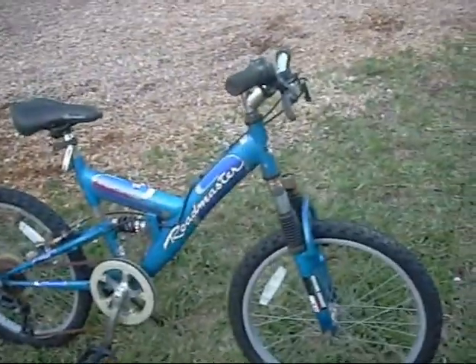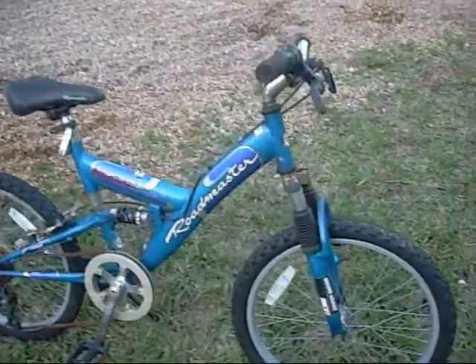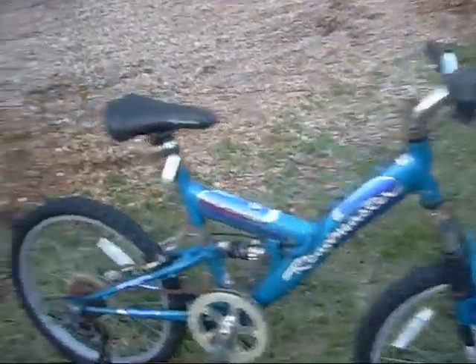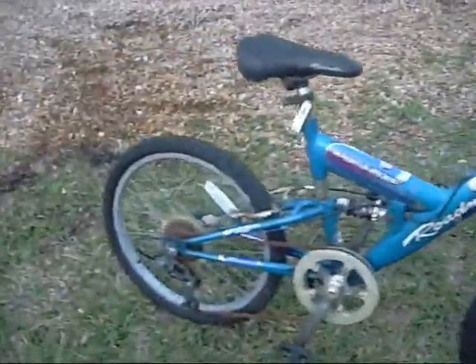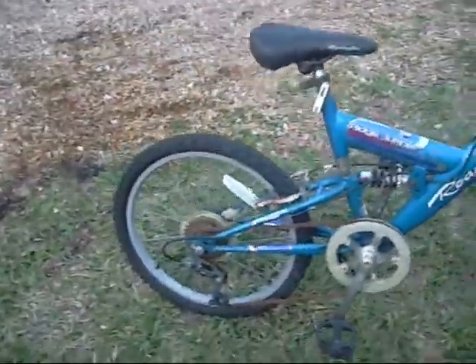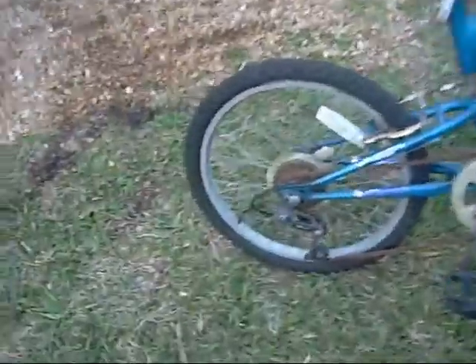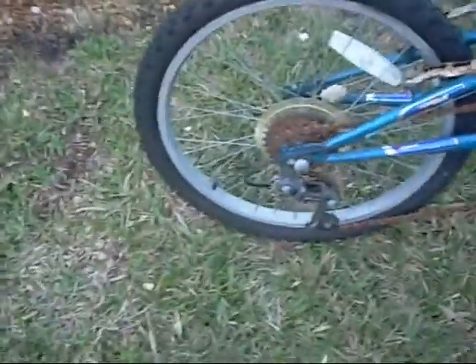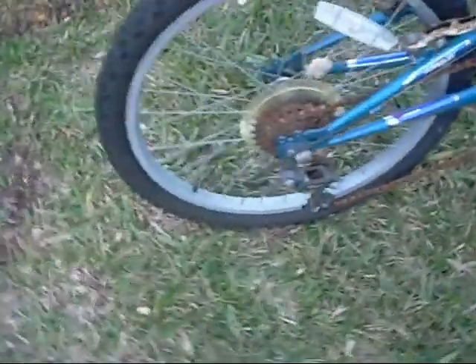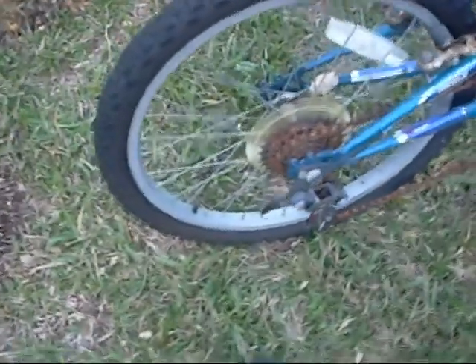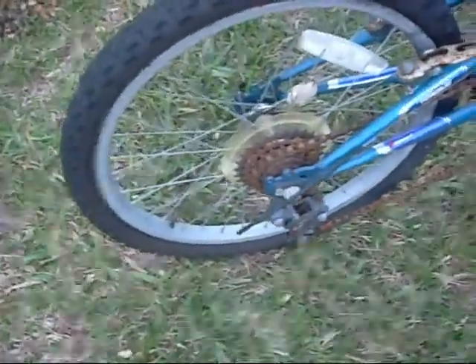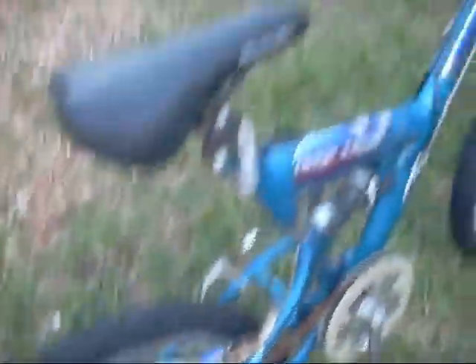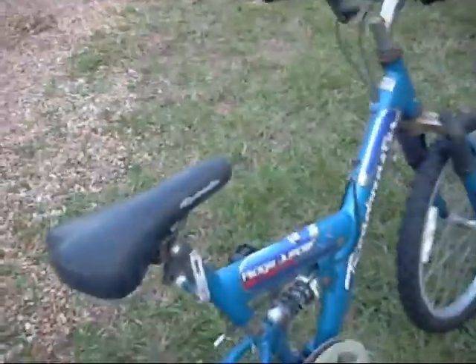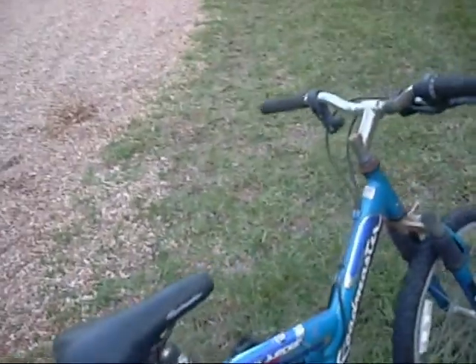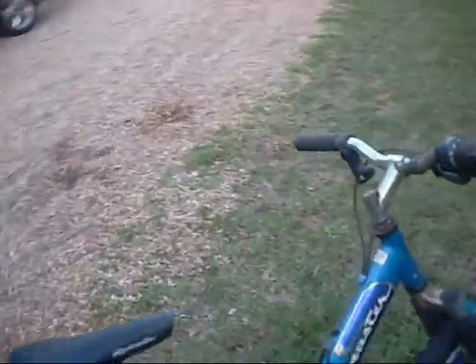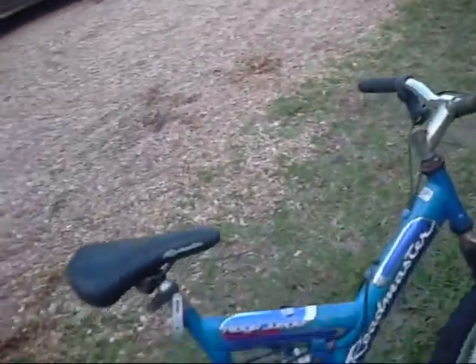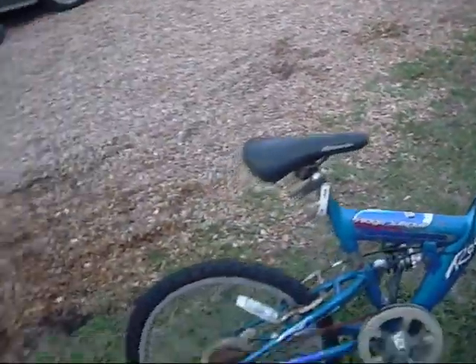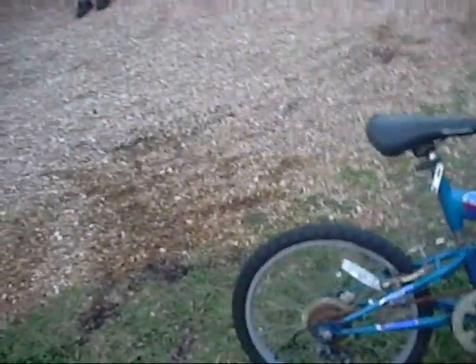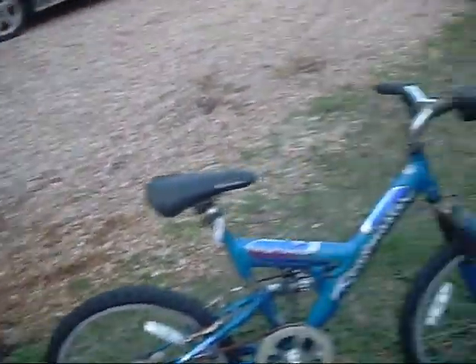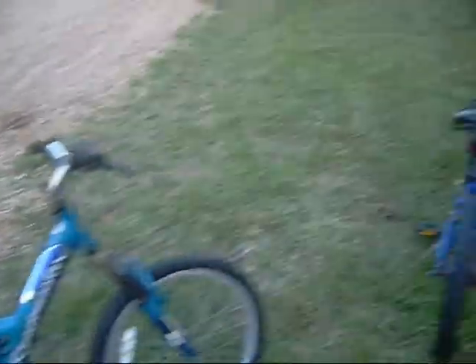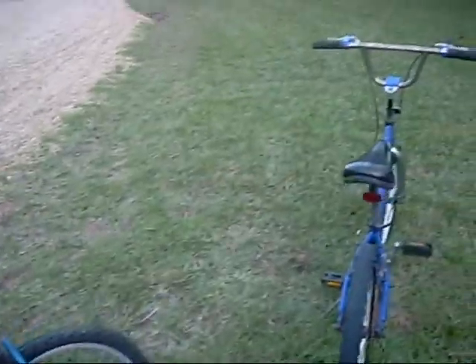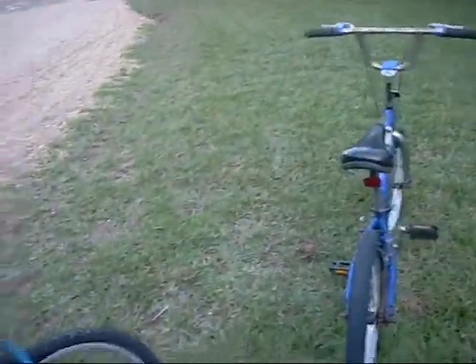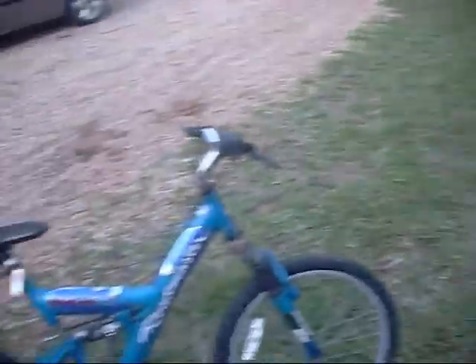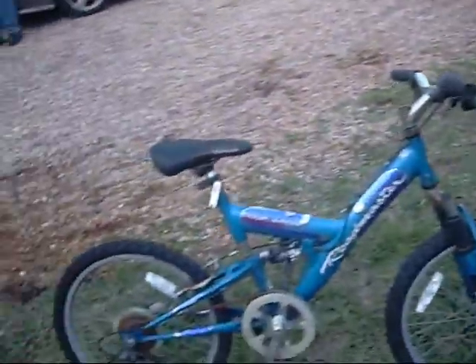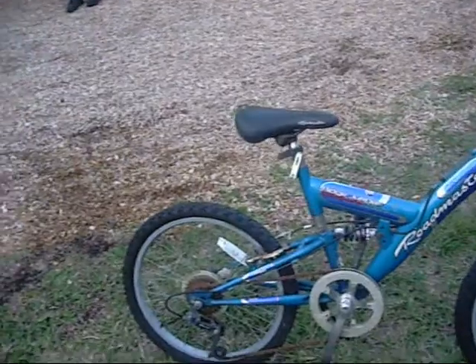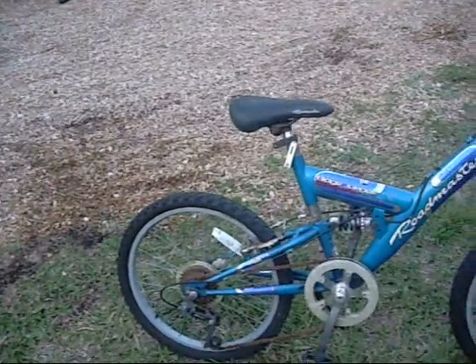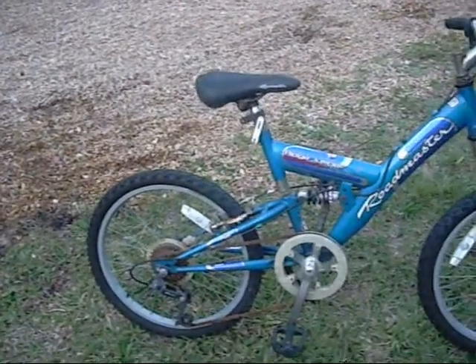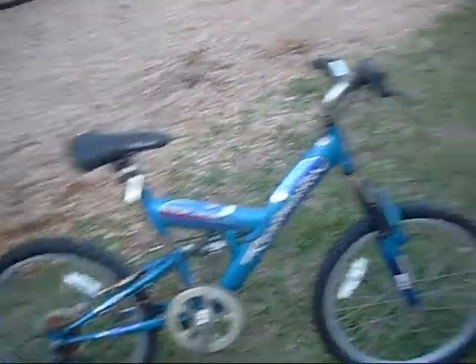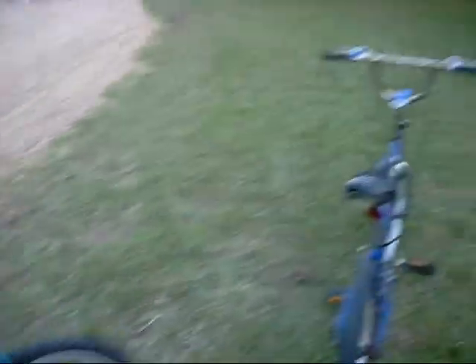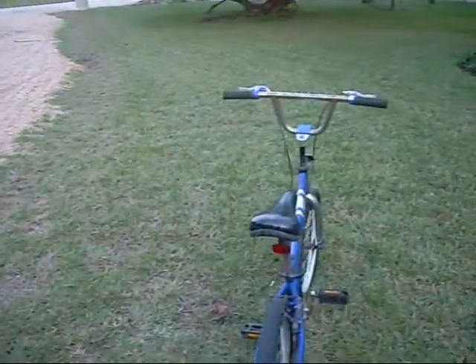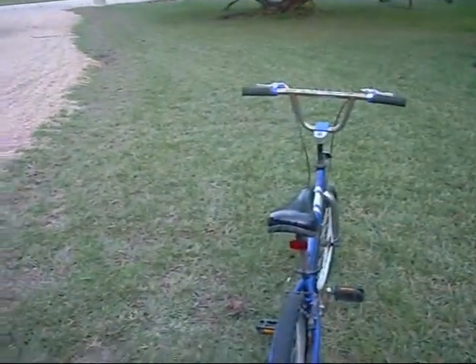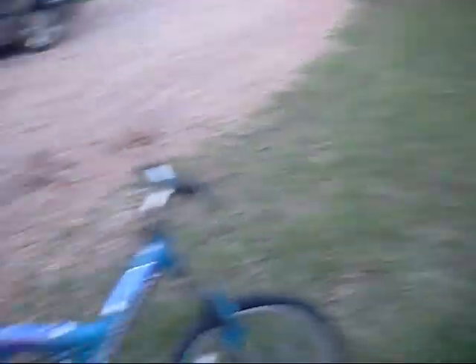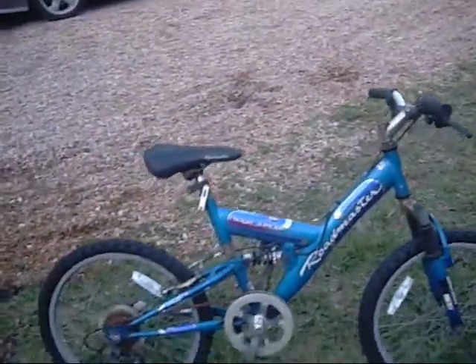It's got full suspension and six gears, though. You see that? And that all does work, which is pretty sweet. So I'm going to go ahead and get air in the tires and lubricate these chains up, and probably have two good bicycles again.